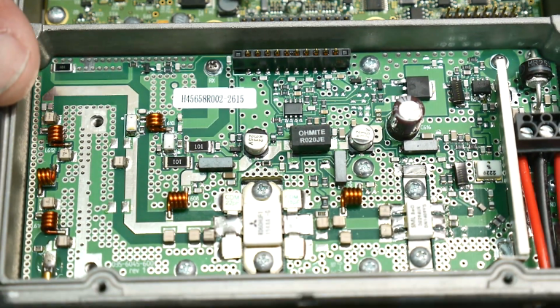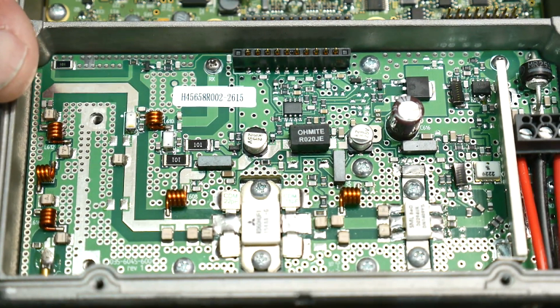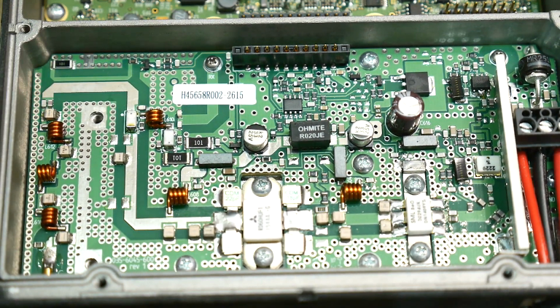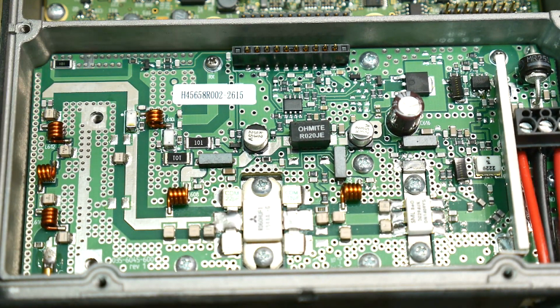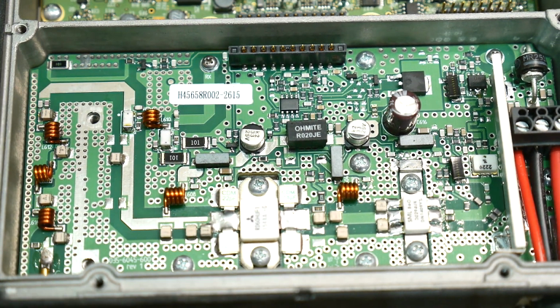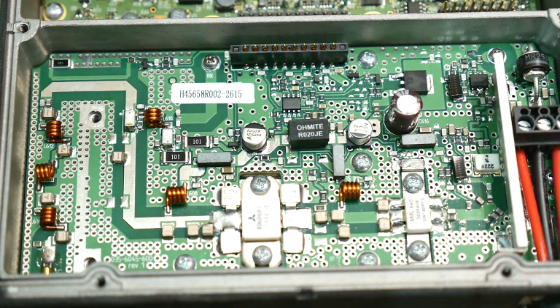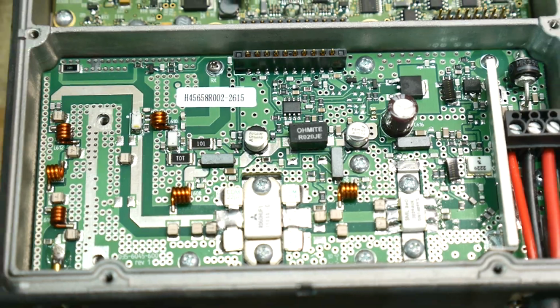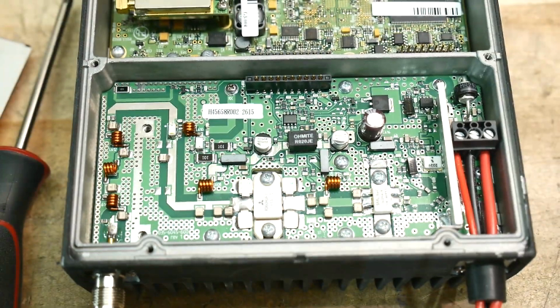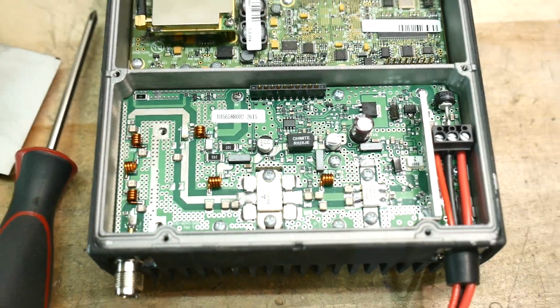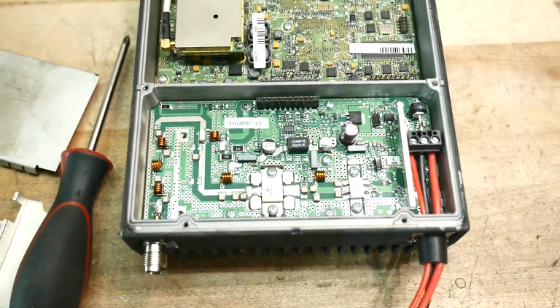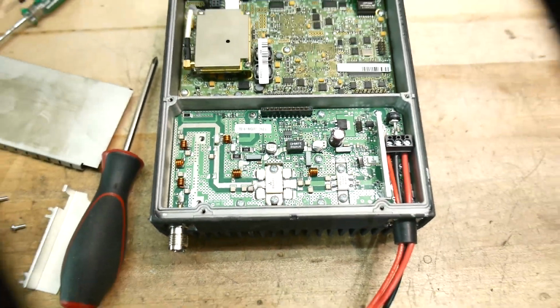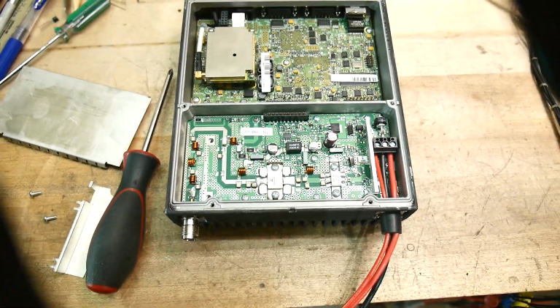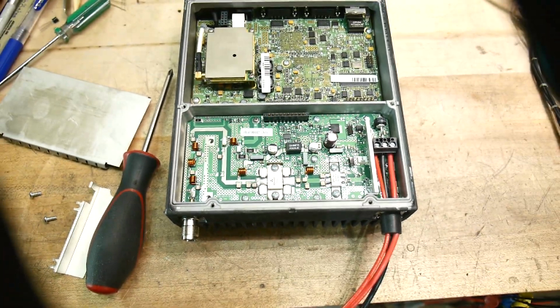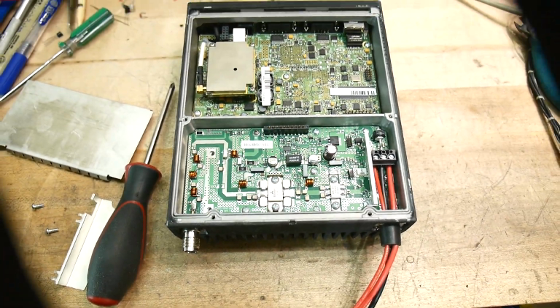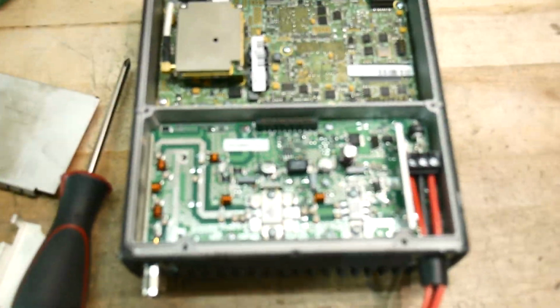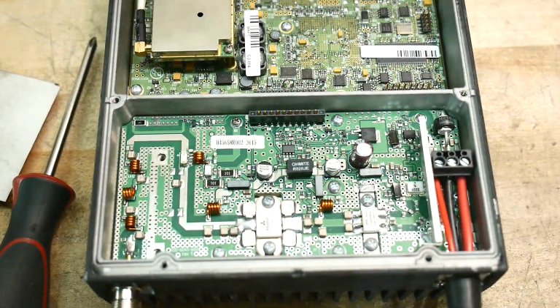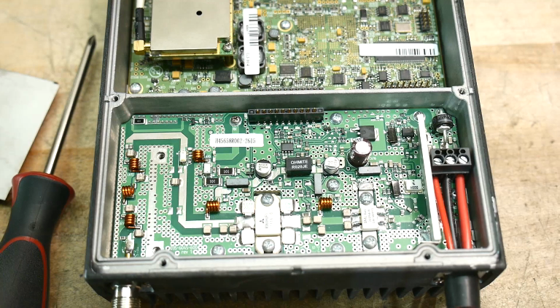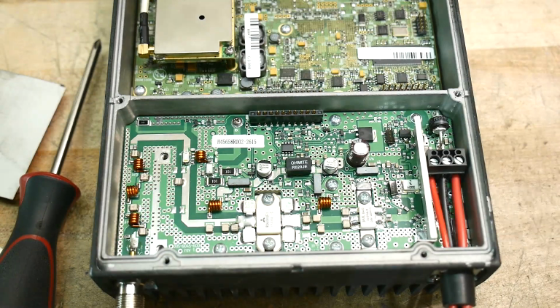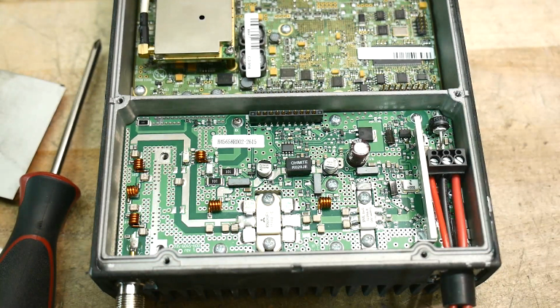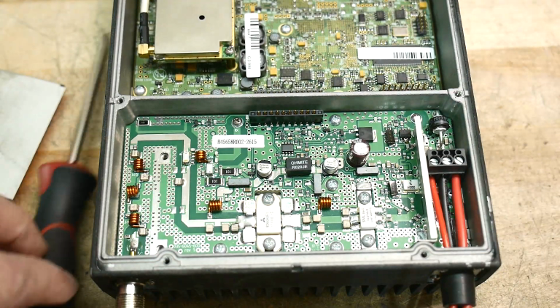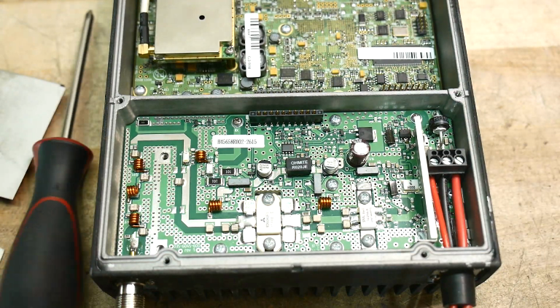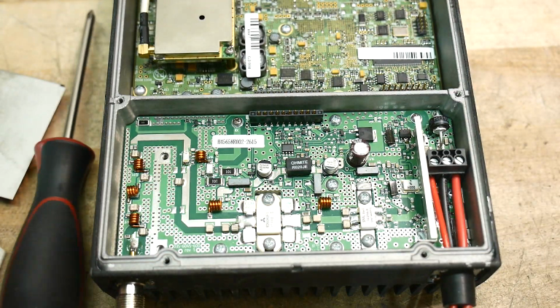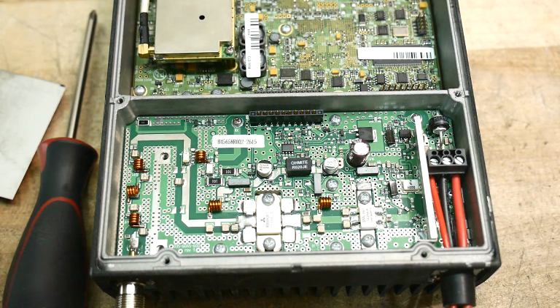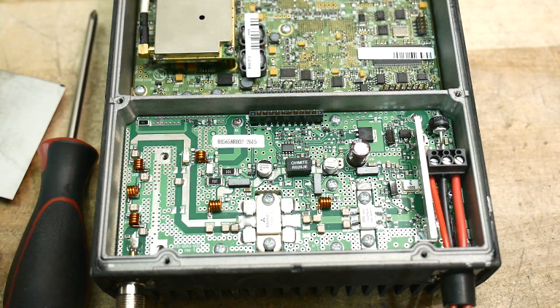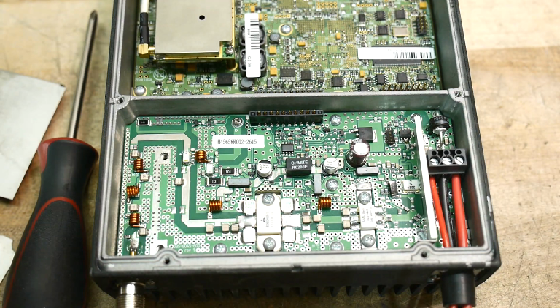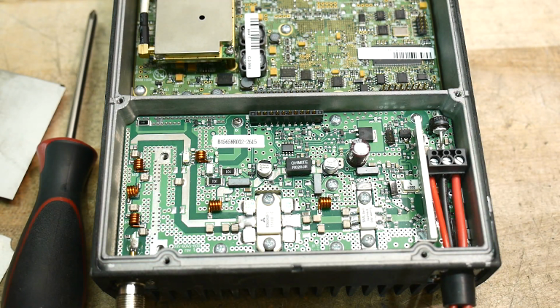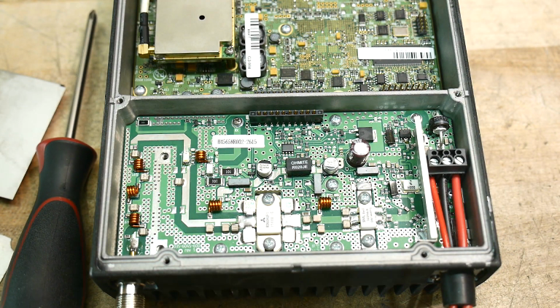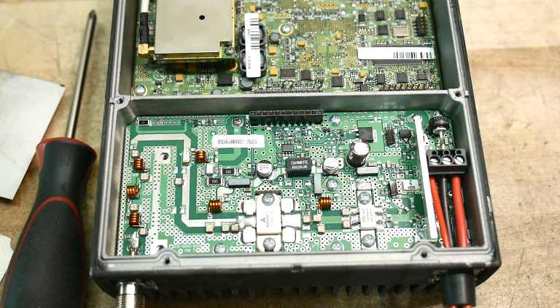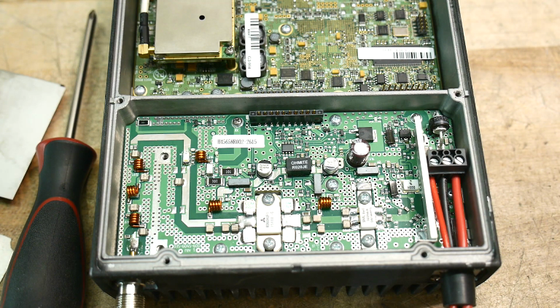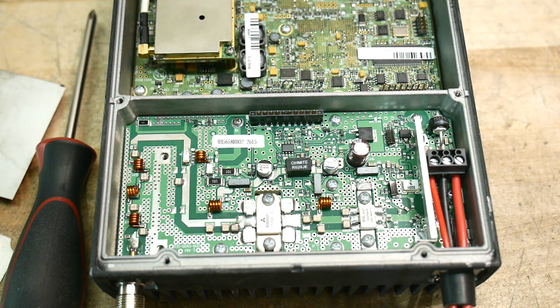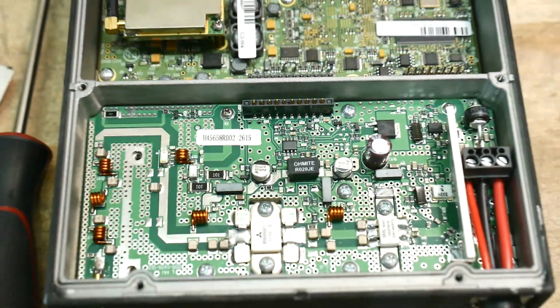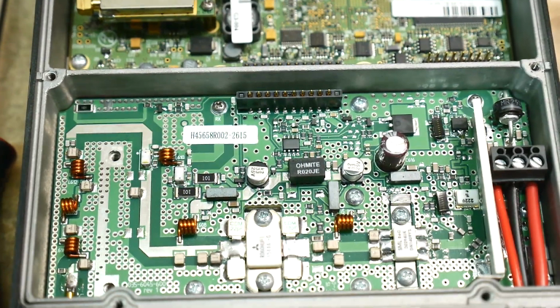I'll try to make sure this comes up in upcoming videos. If anybody has any ideas about these things, let me know. Looks like fun — looks like real ham radio stuff.